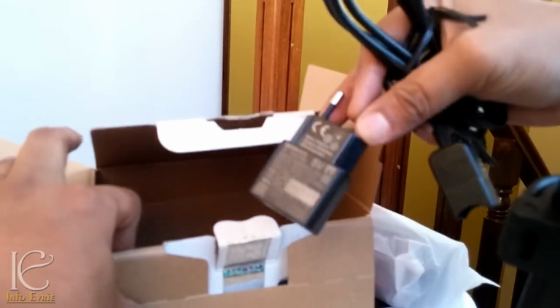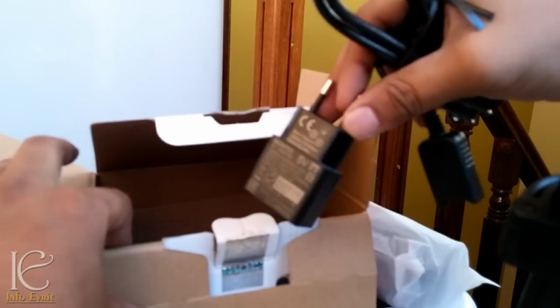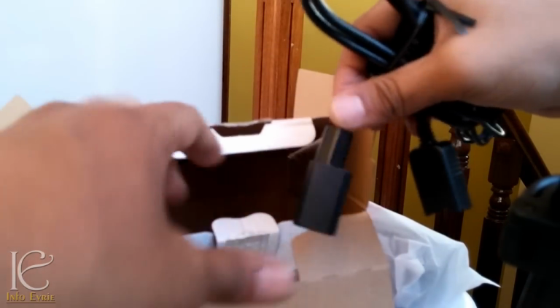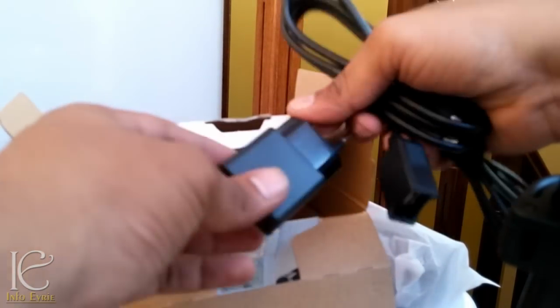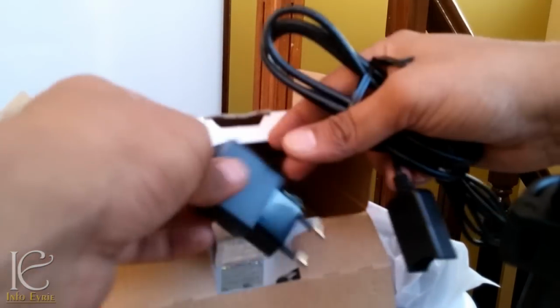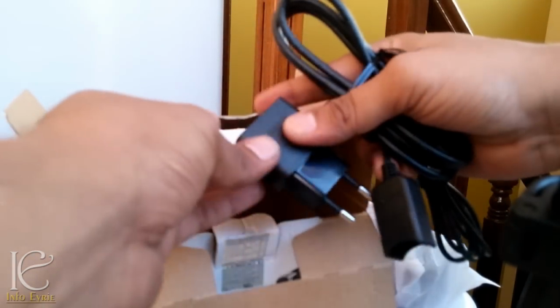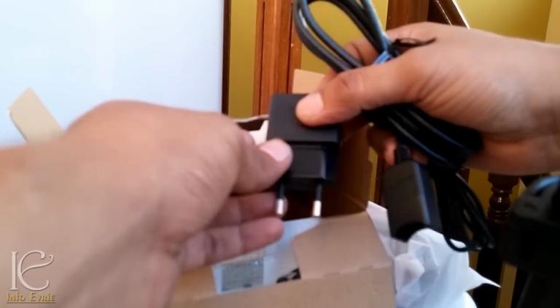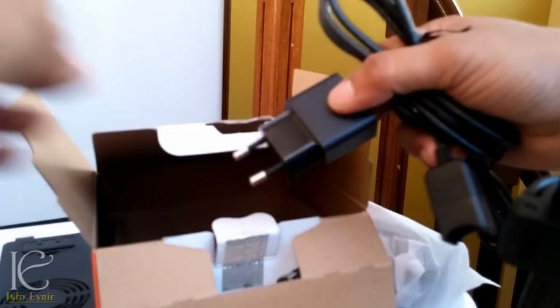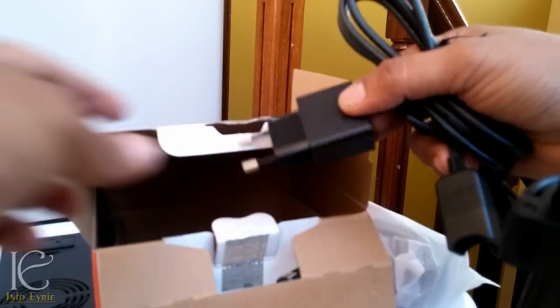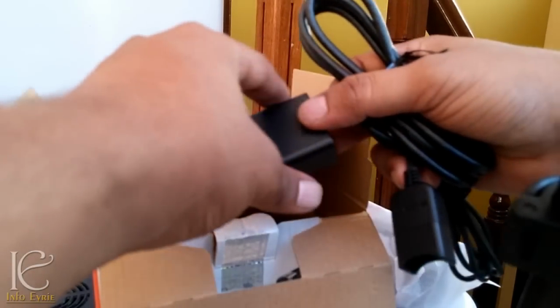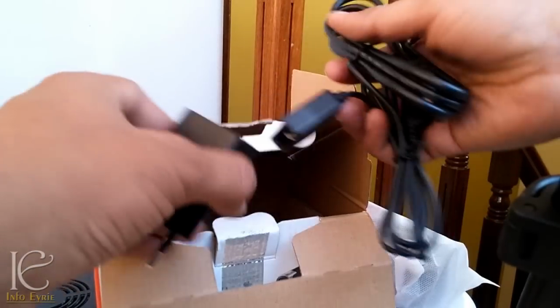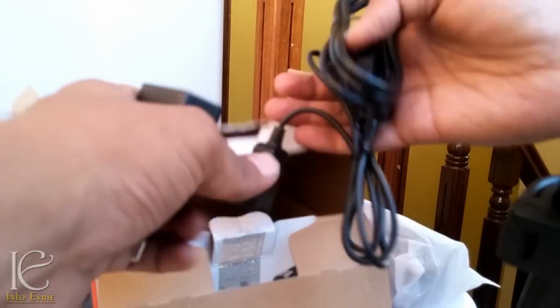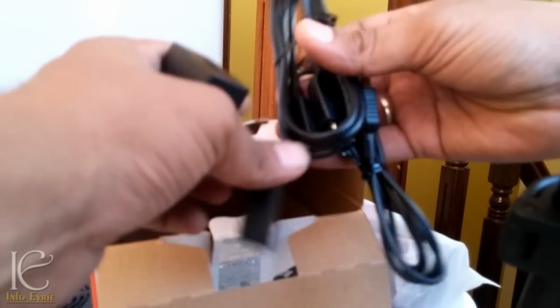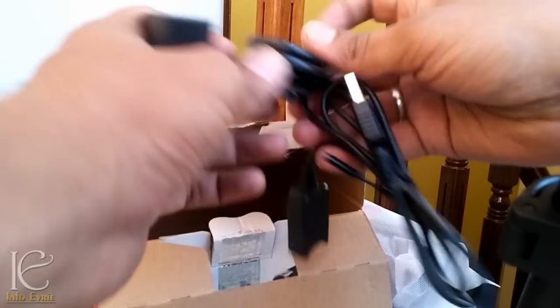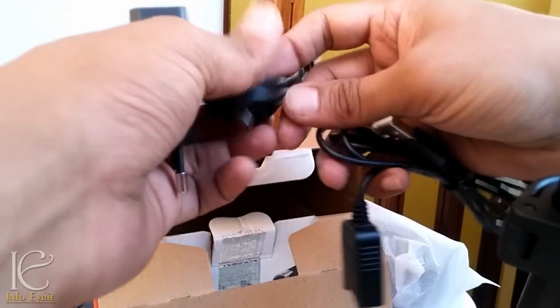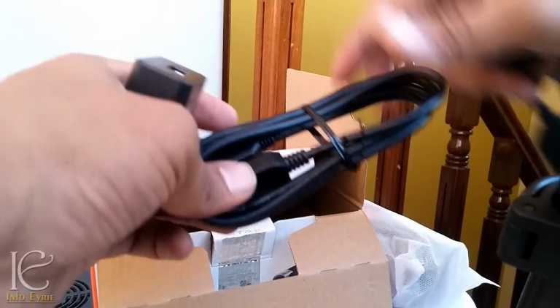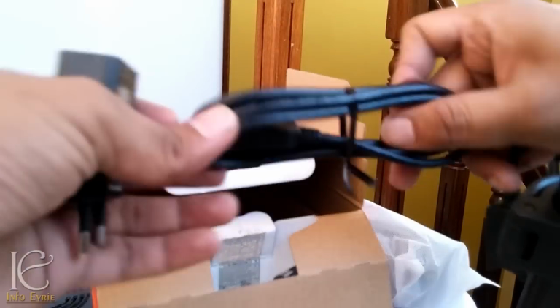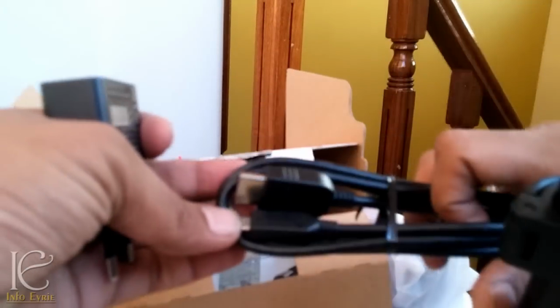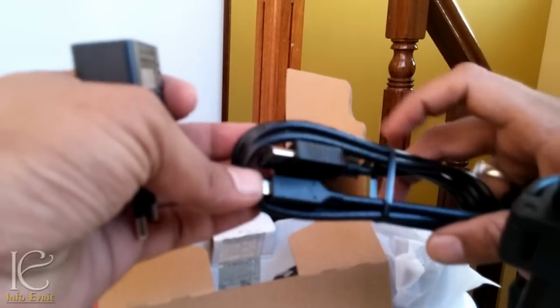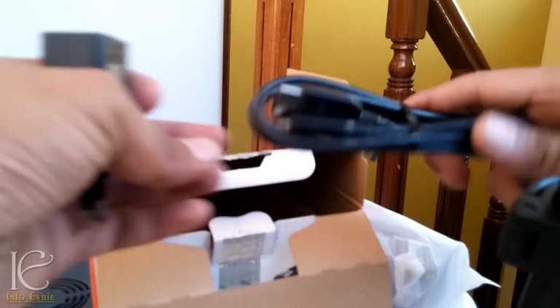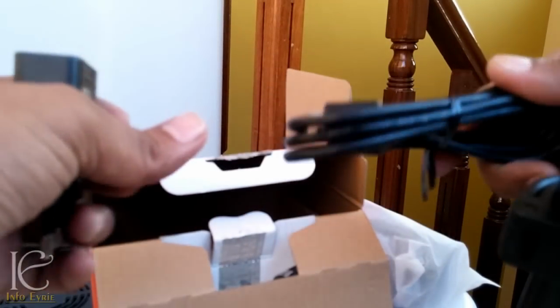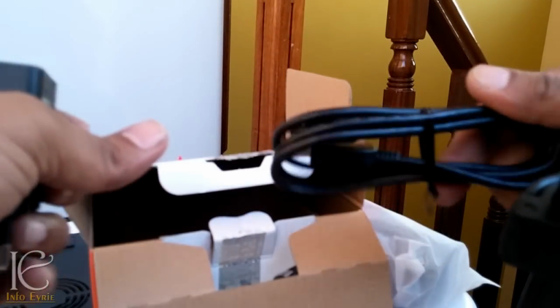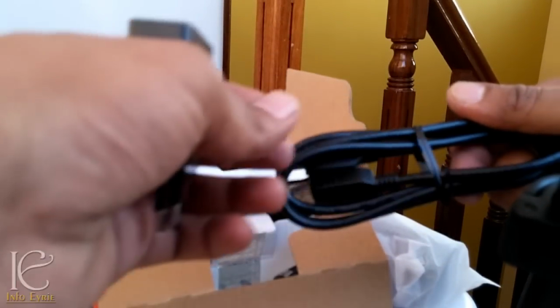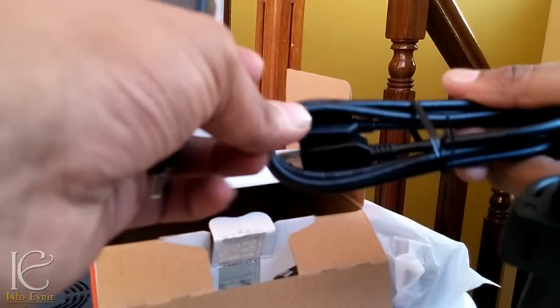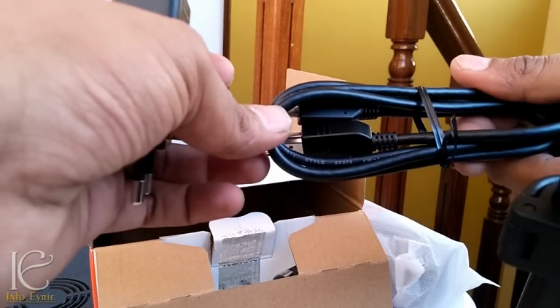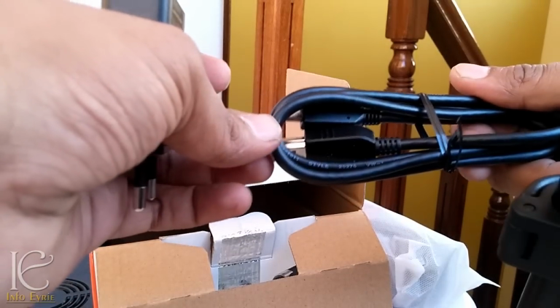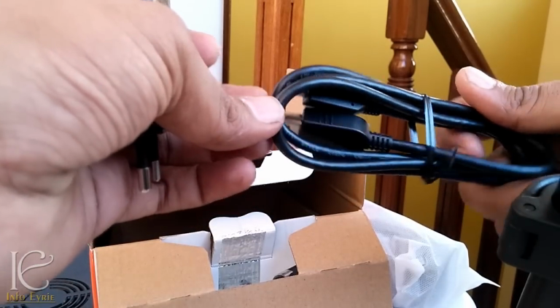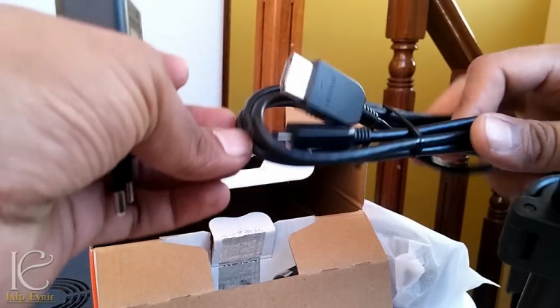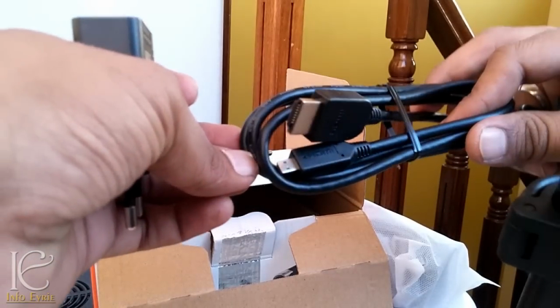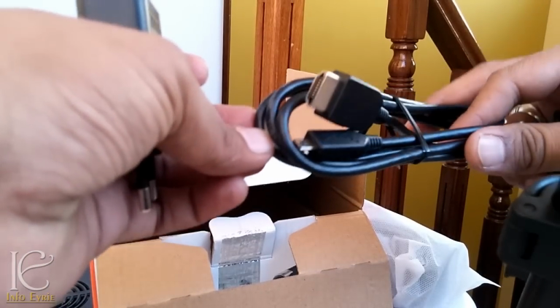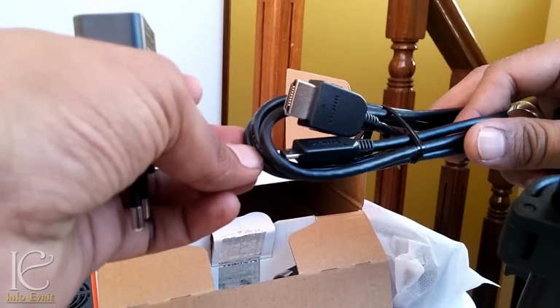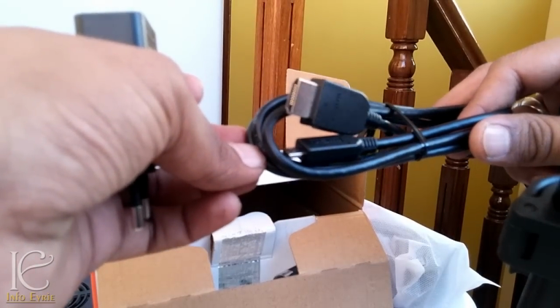And the charging adapter — this adapter is specific to India. We also have a readily available HDMI cable with a mini port.